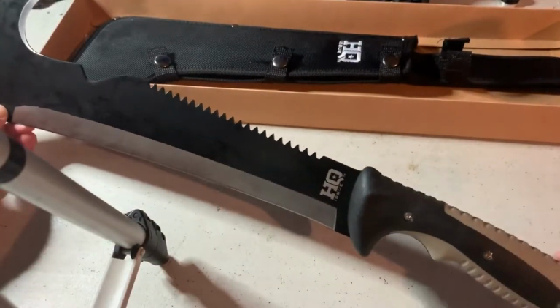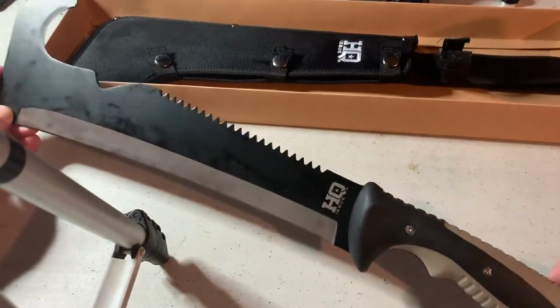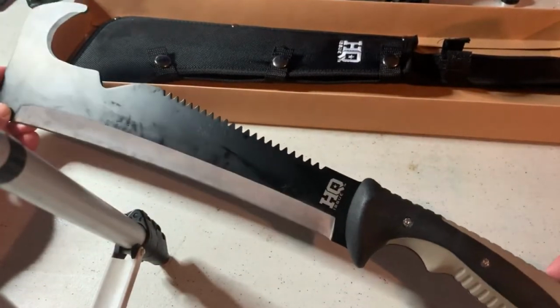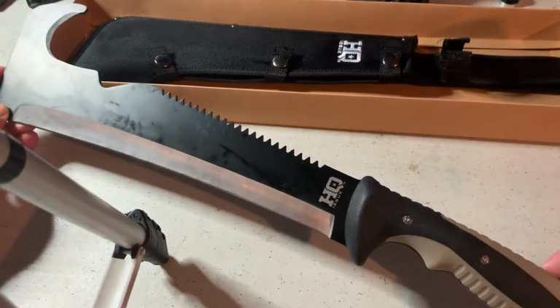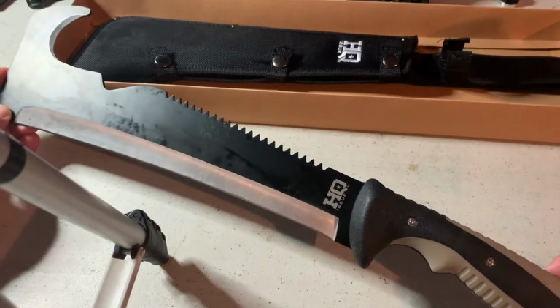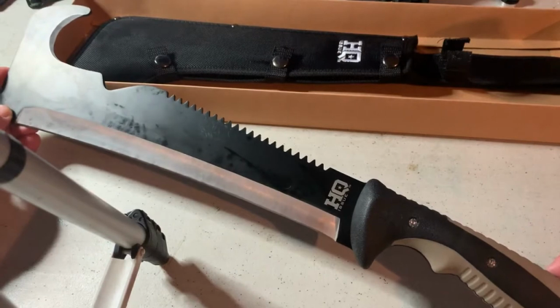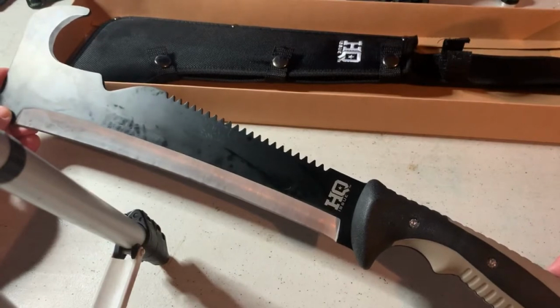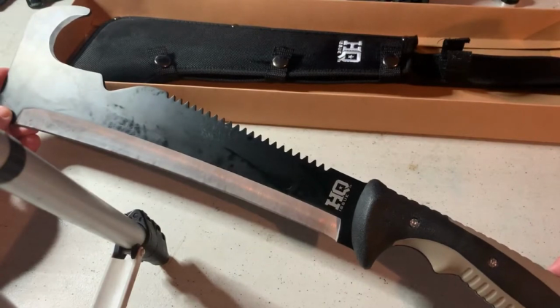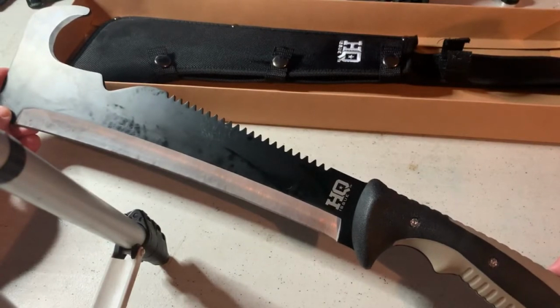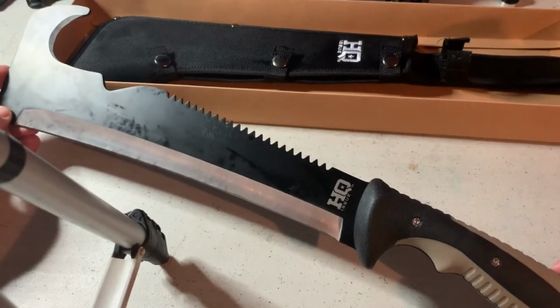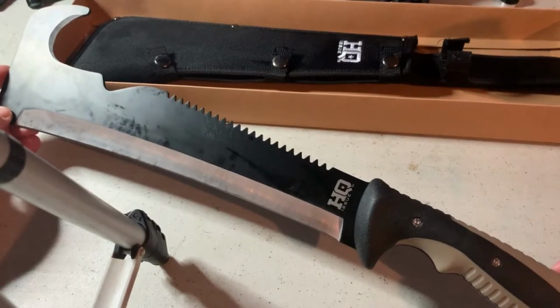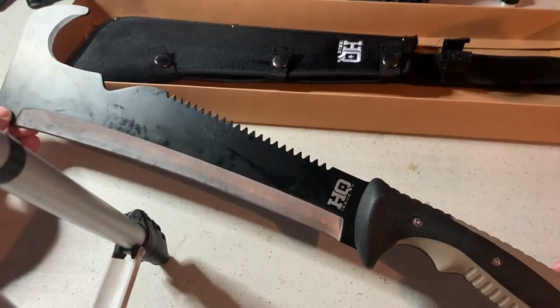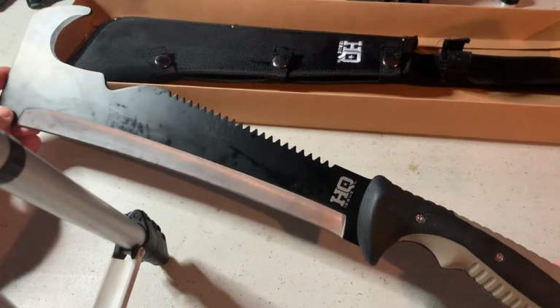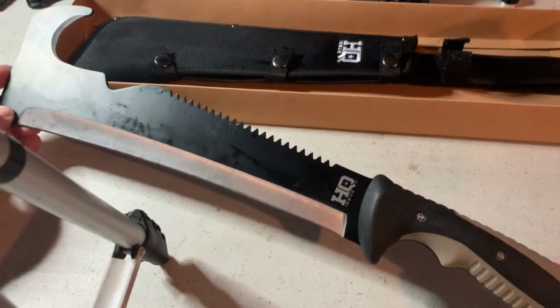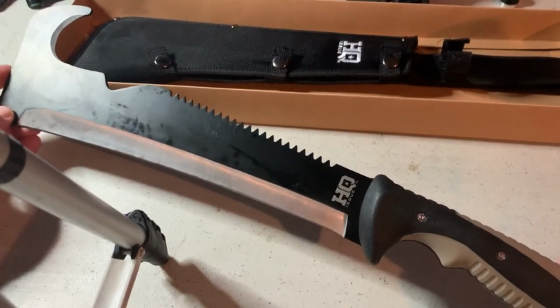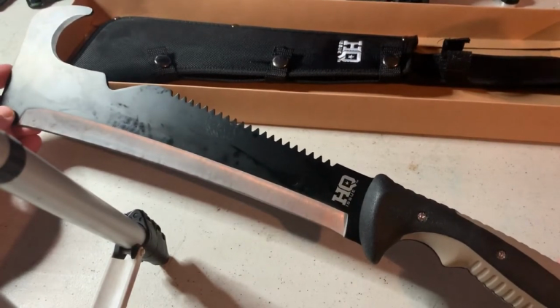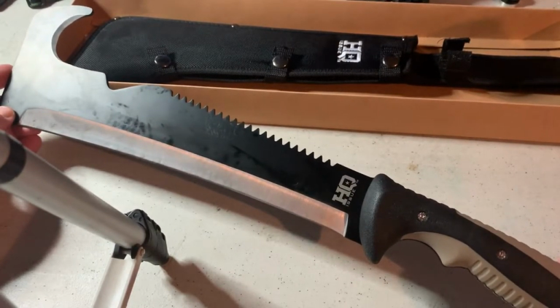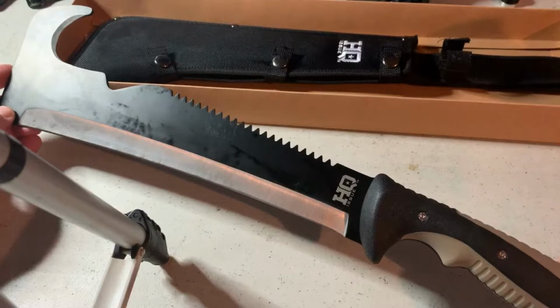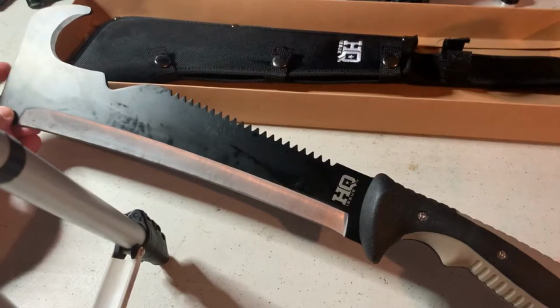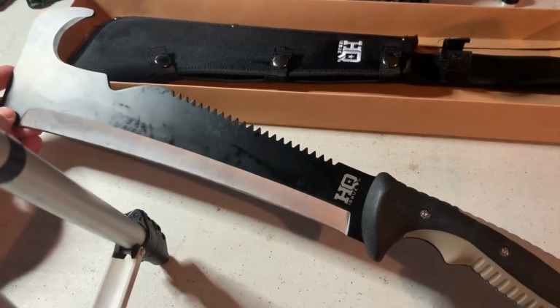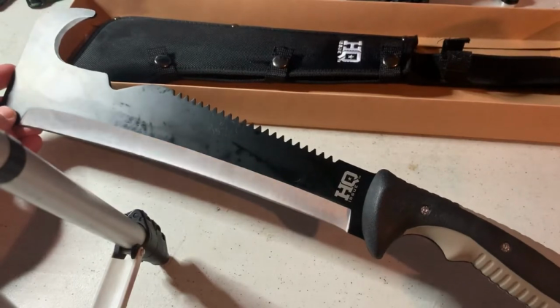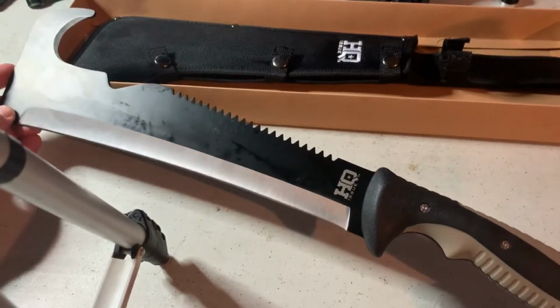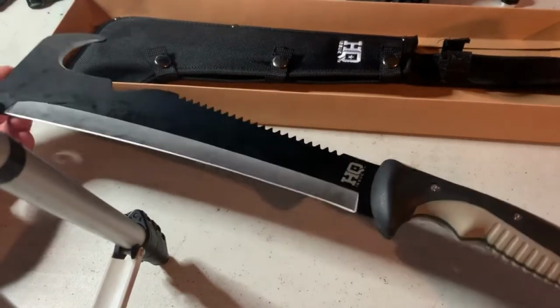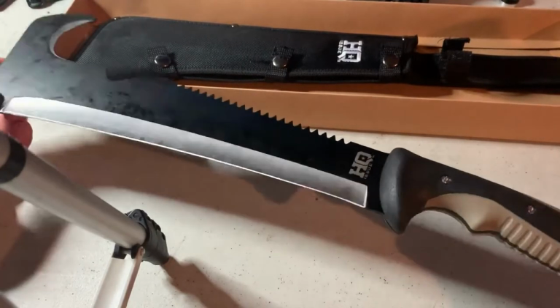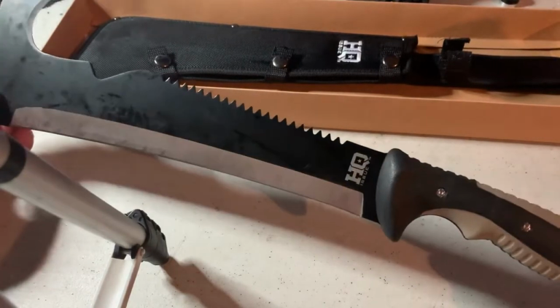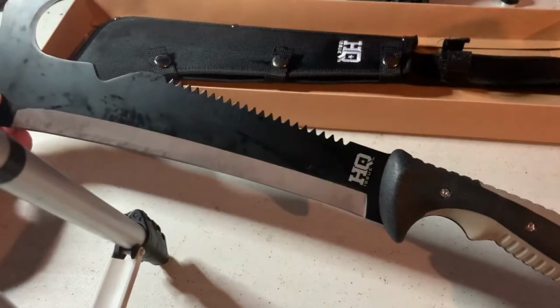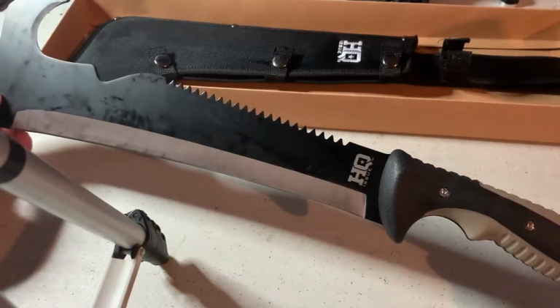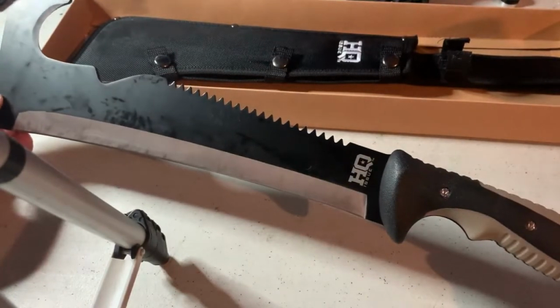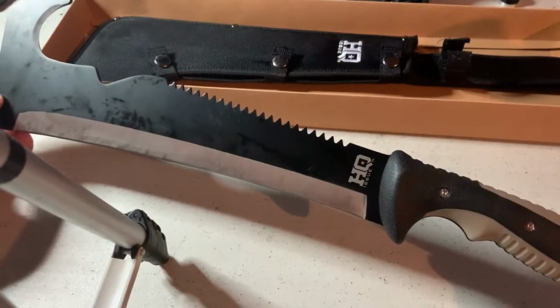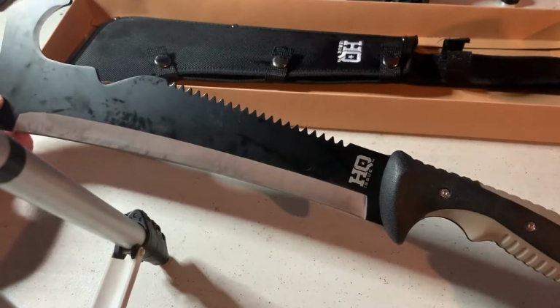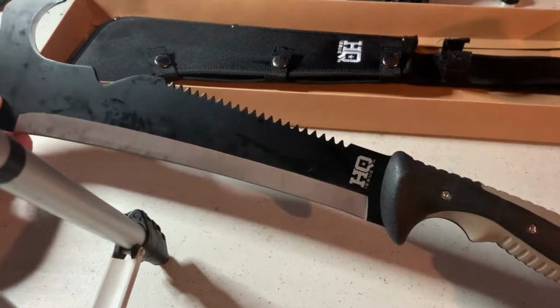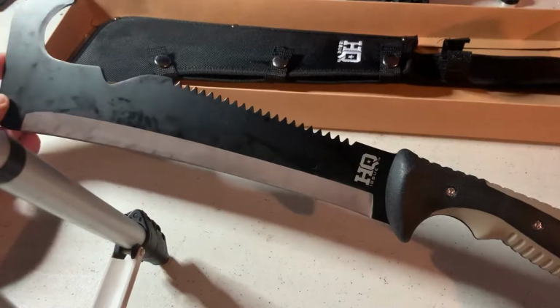I saw this on Sportsman's Guide, went to YouTube trying to find some video reviews, and didn't see any. So now there is one — this is the HQ Issue Trail Cutter Machete.